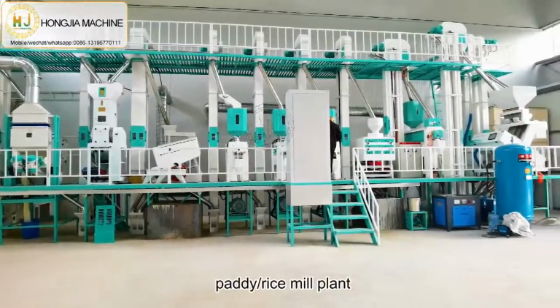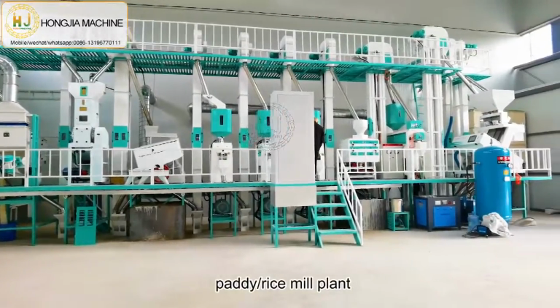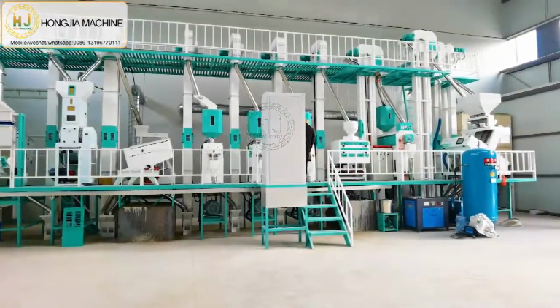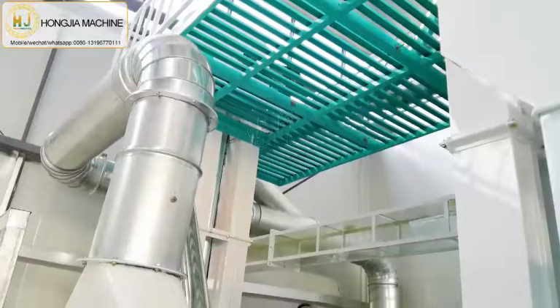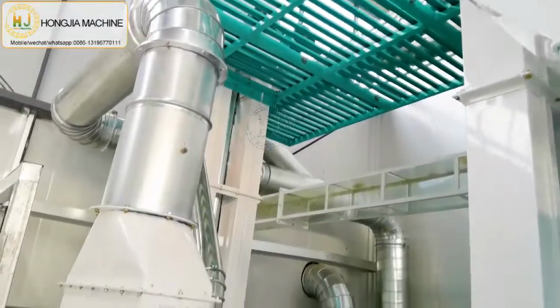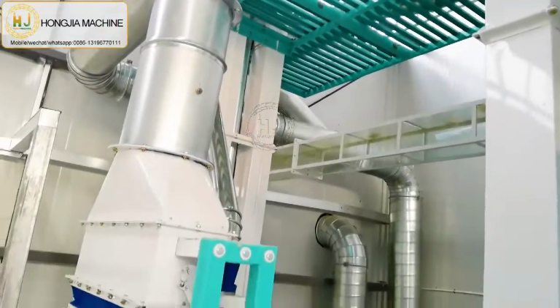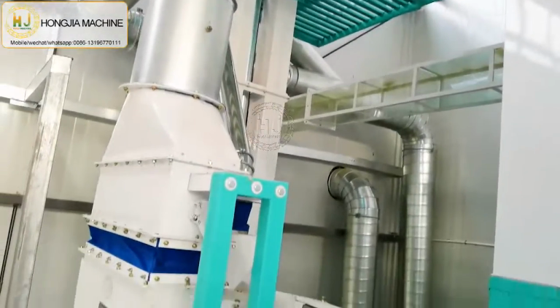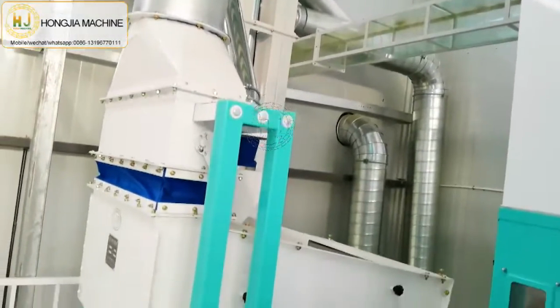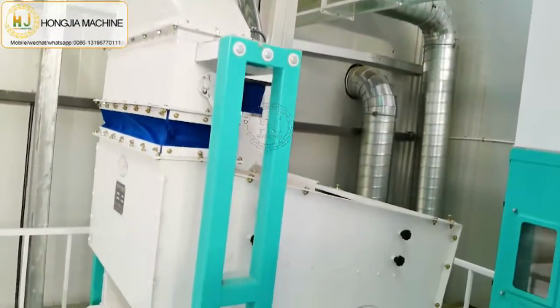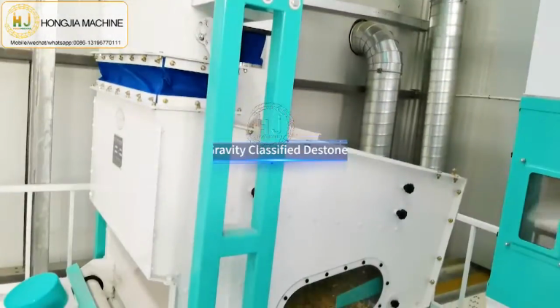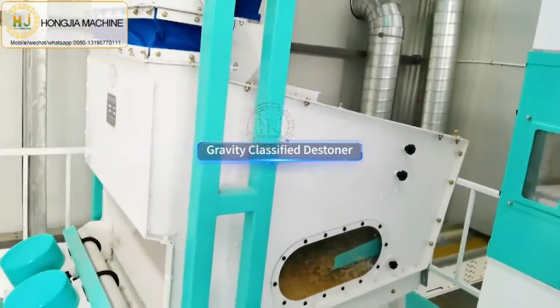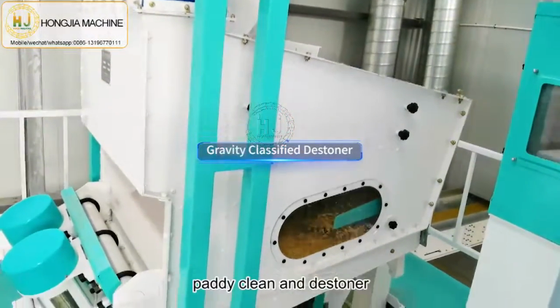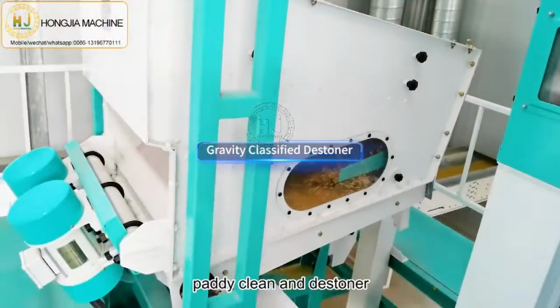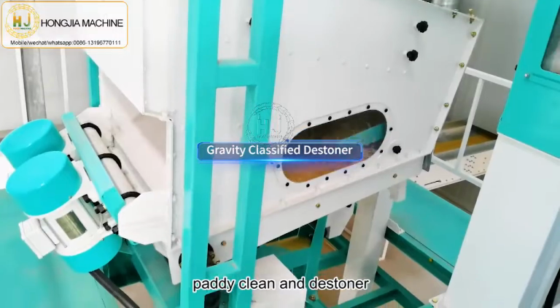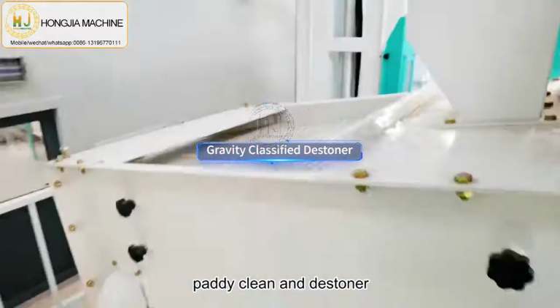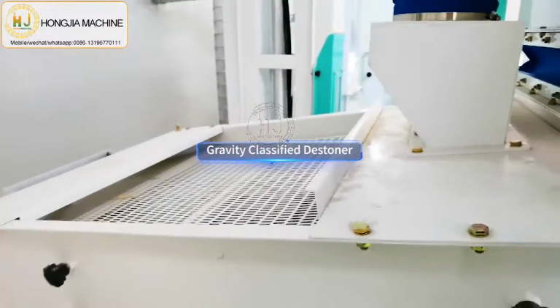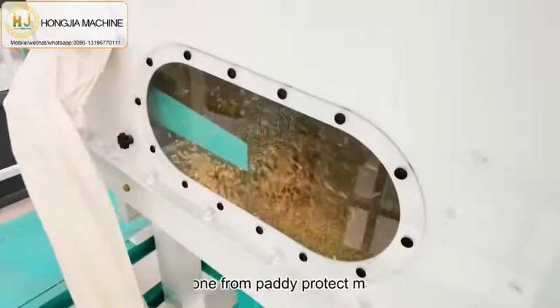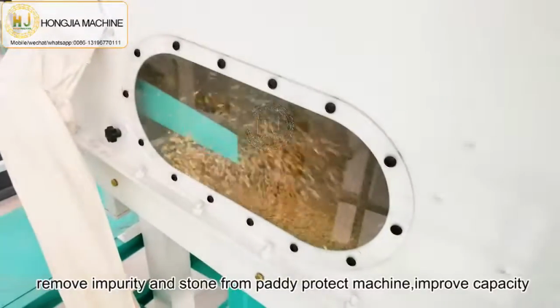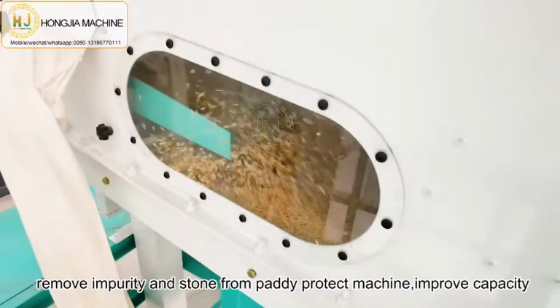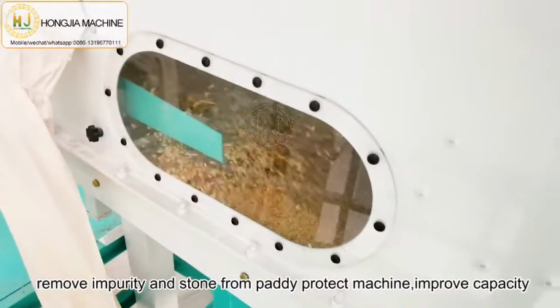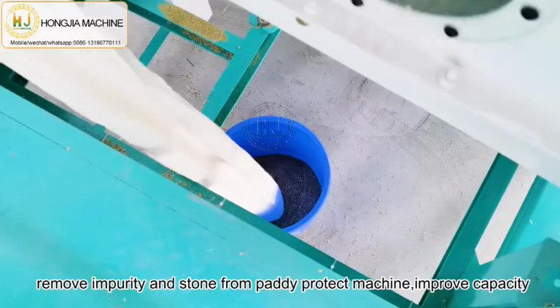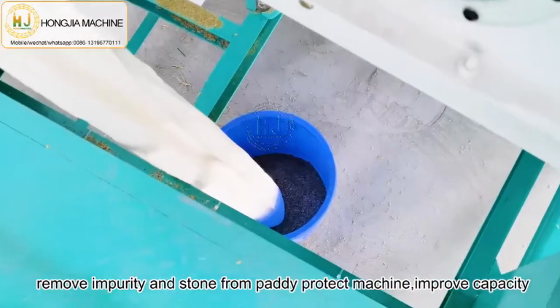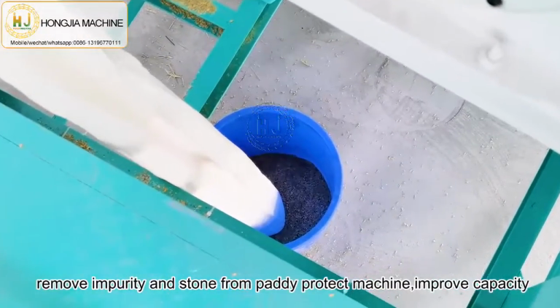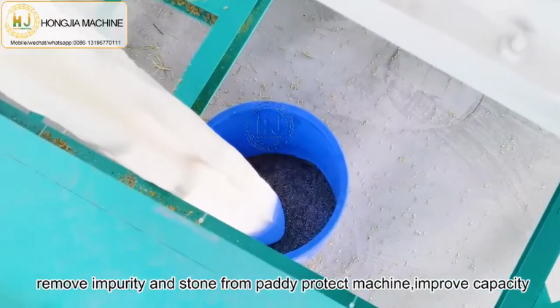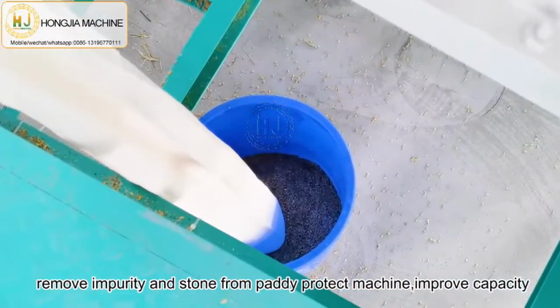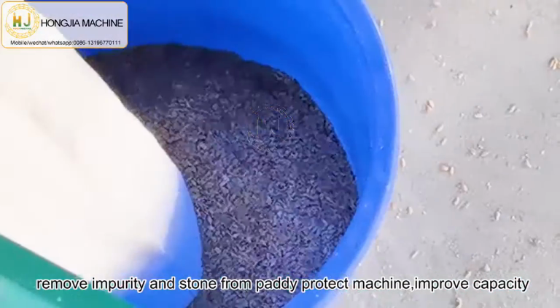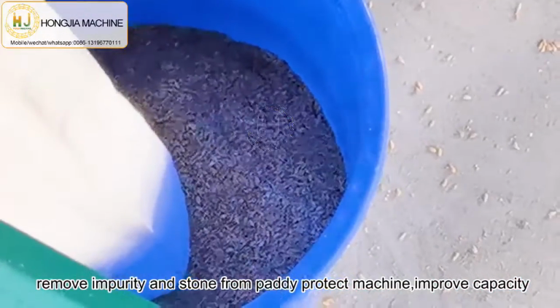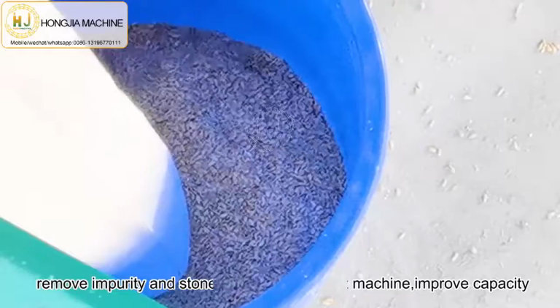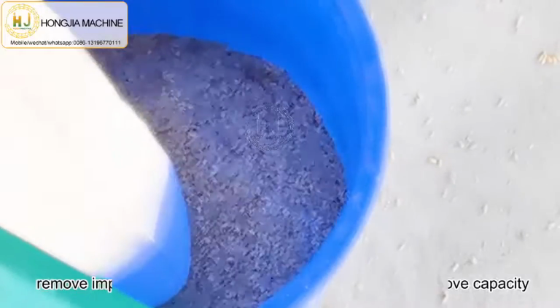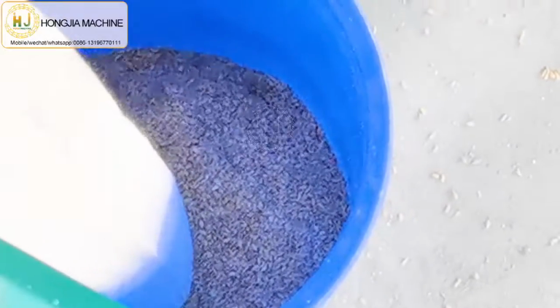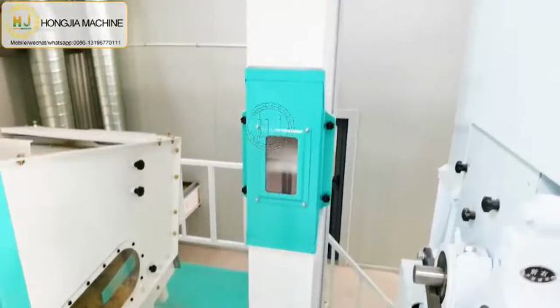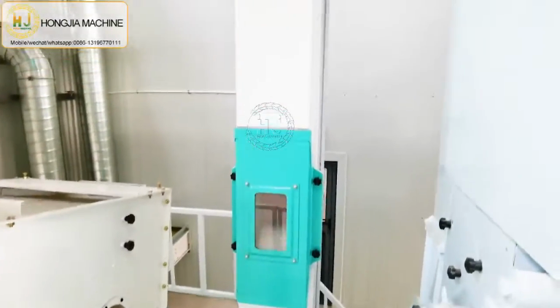The first machine is the paddy destoner, which is a cleaning machine. It can remove impurities and stones from the paddy to get clean paddy.